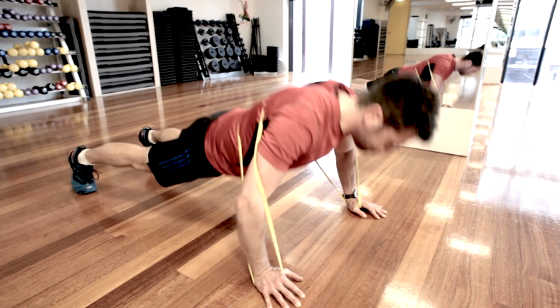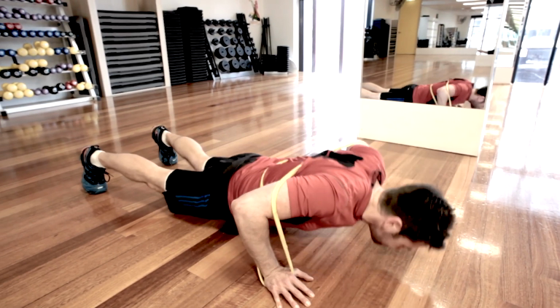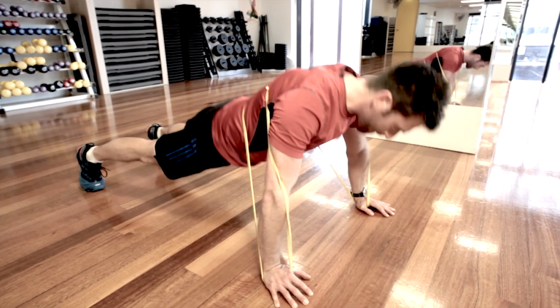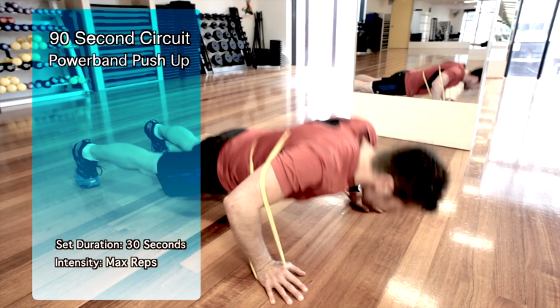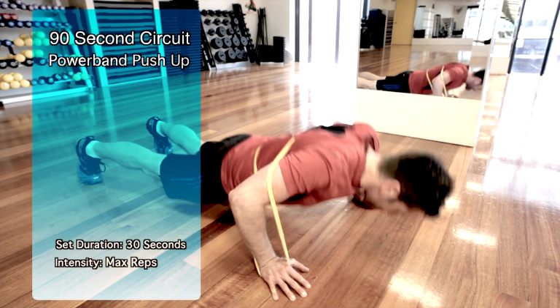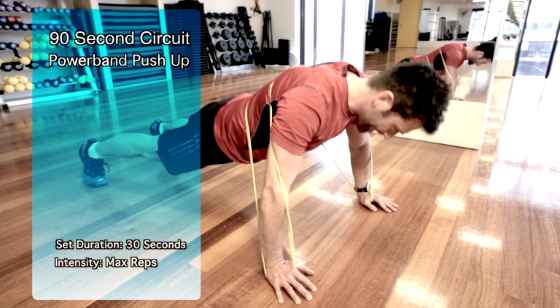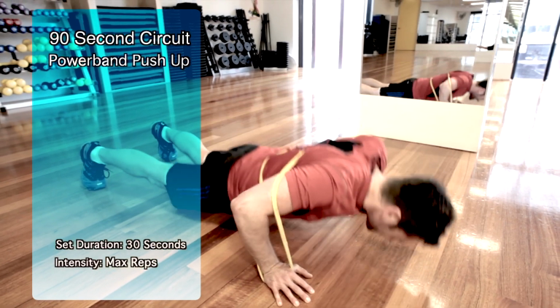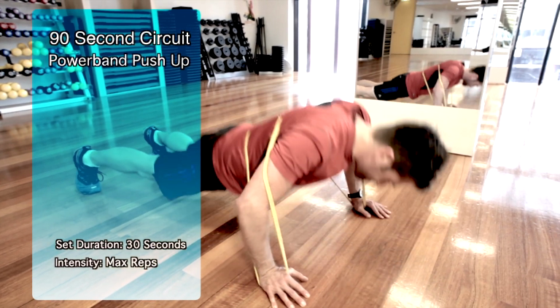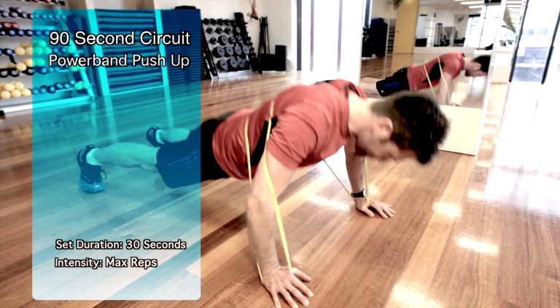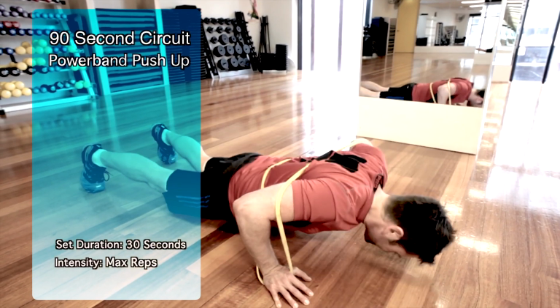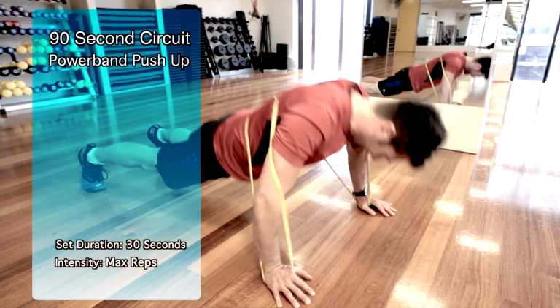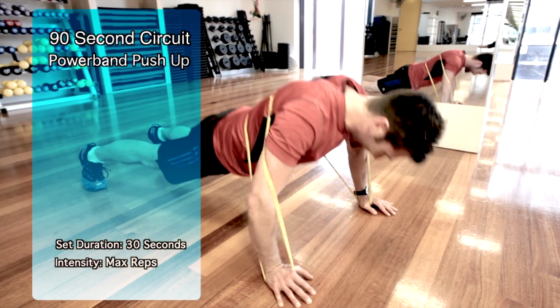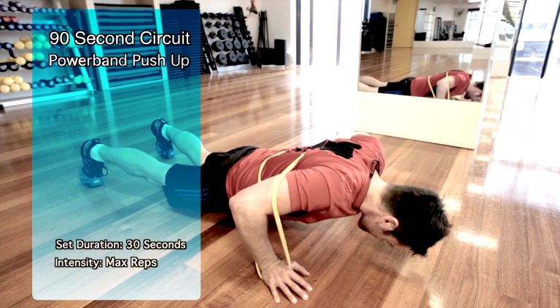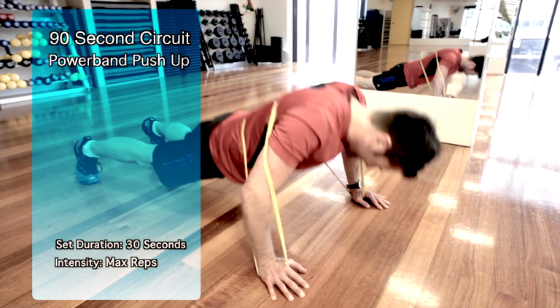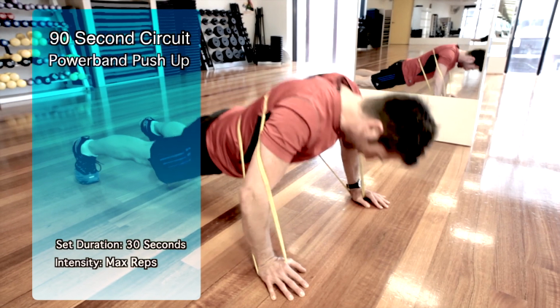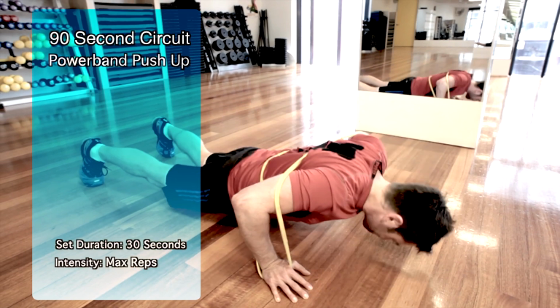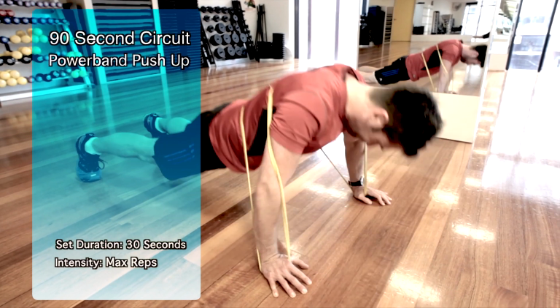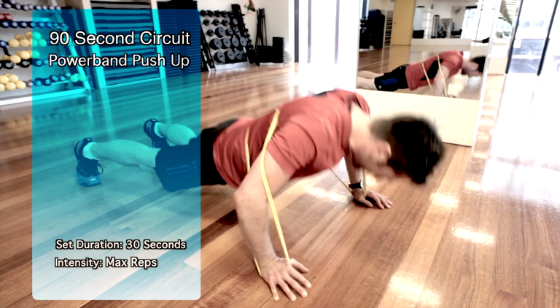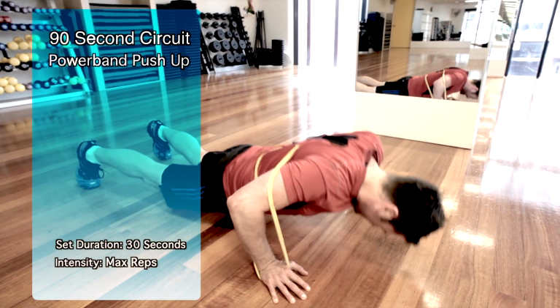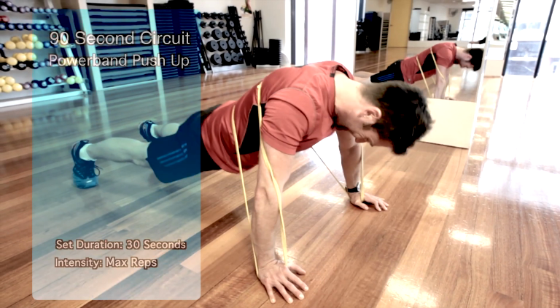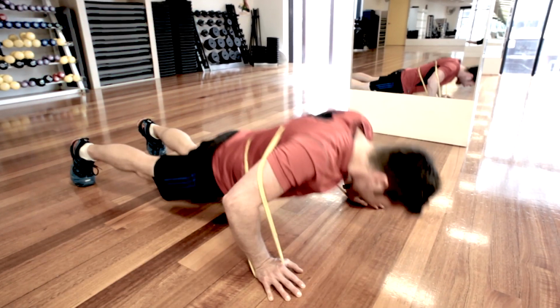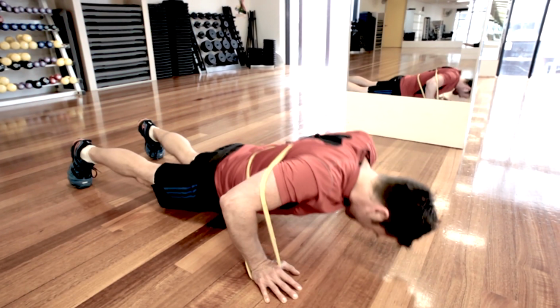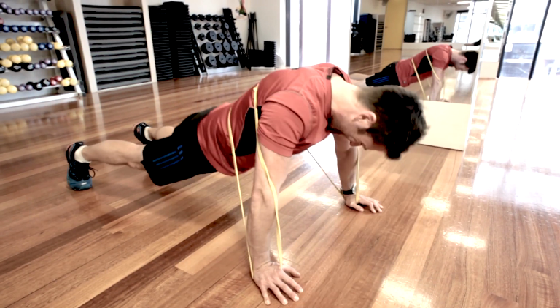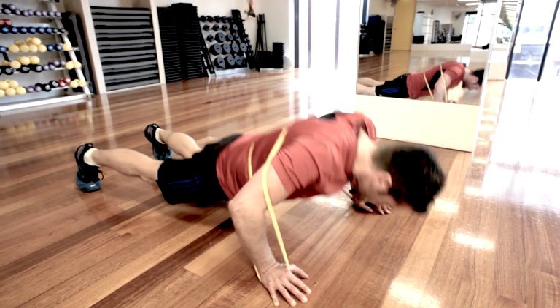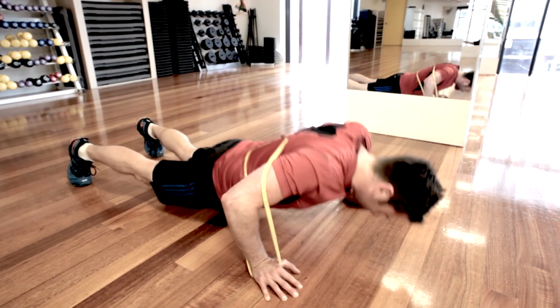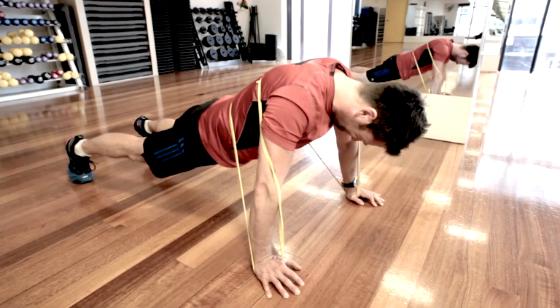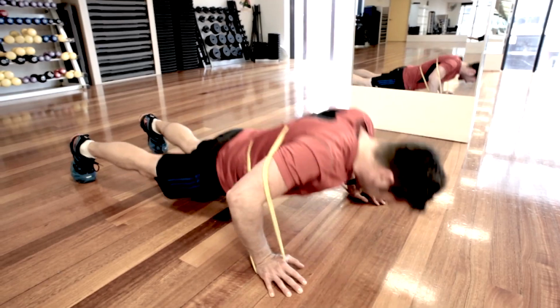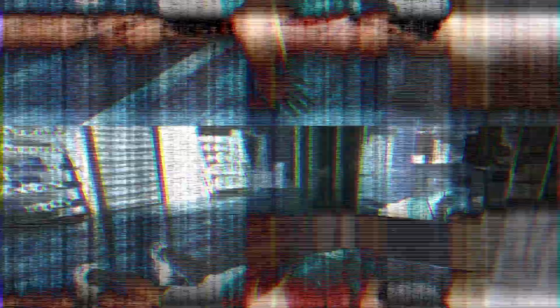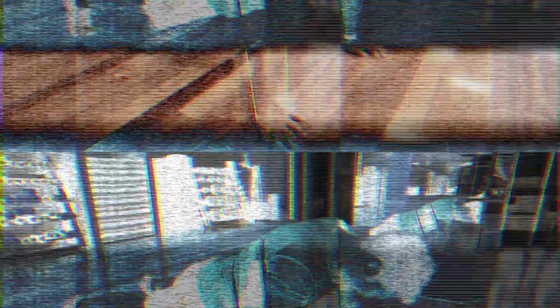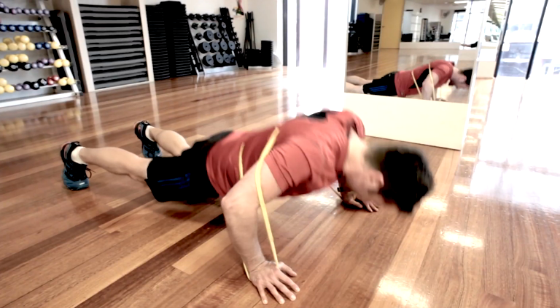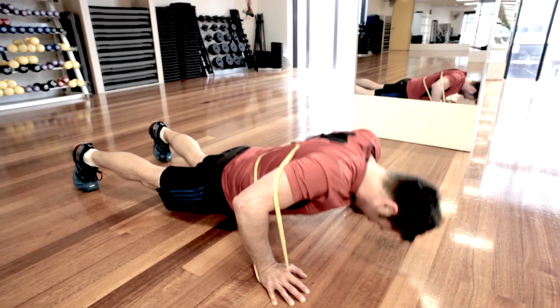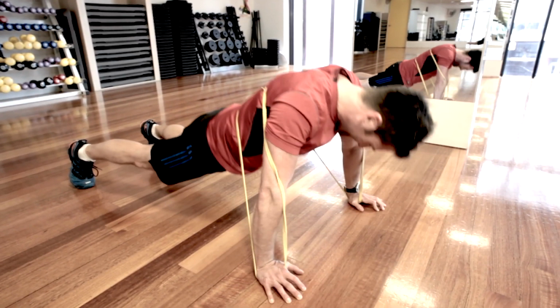Depending on your exercise experience, you can complete push-ups either on your toes or your knees. With this exercise, the power band will make the push-ups harder. Wrap the band around your upper back and hold one end of the power band in each hand. You should feel tension in the band as you are pressing your body off the floor.